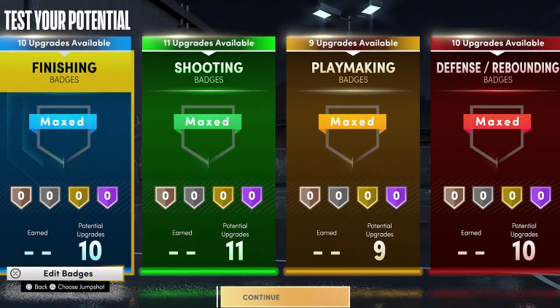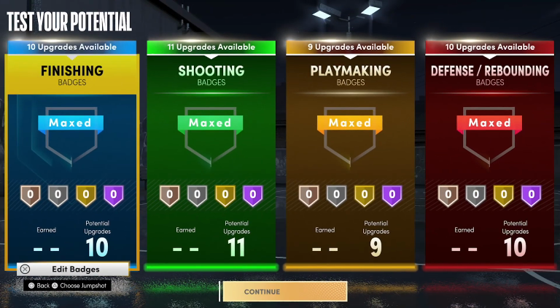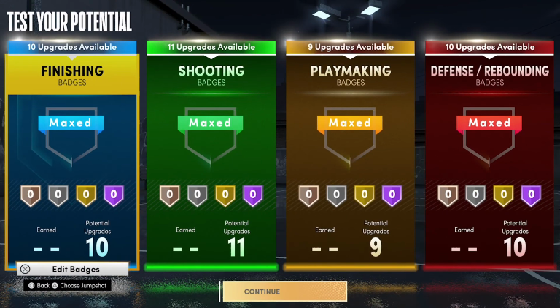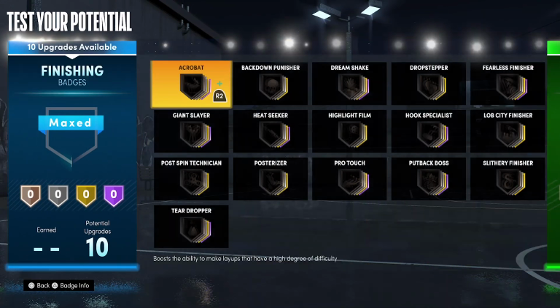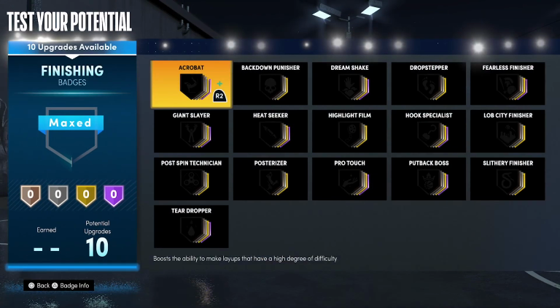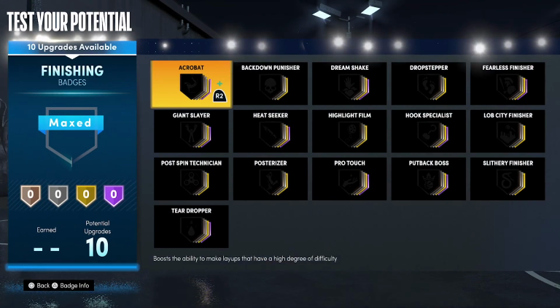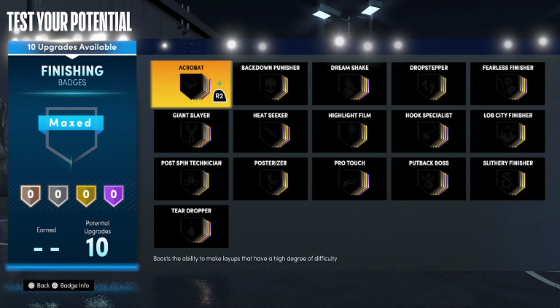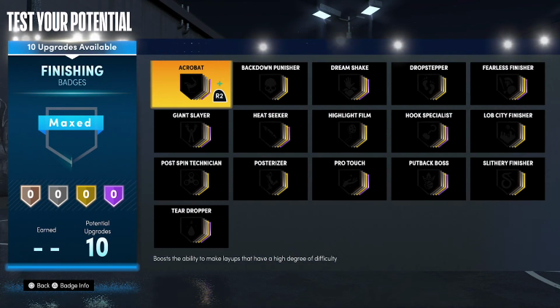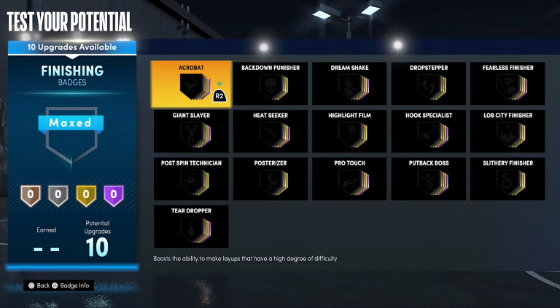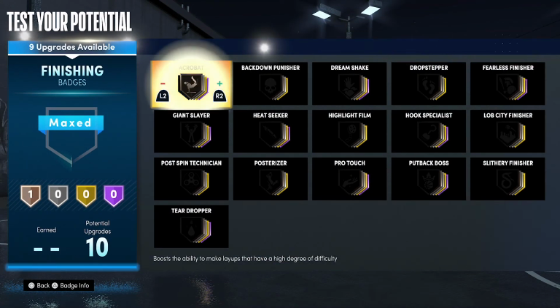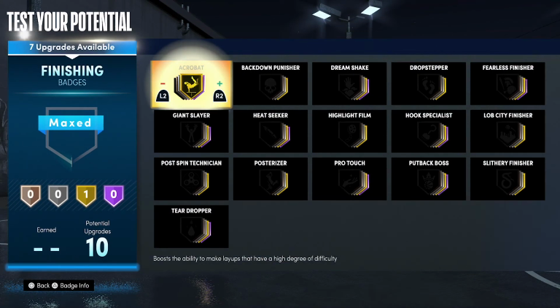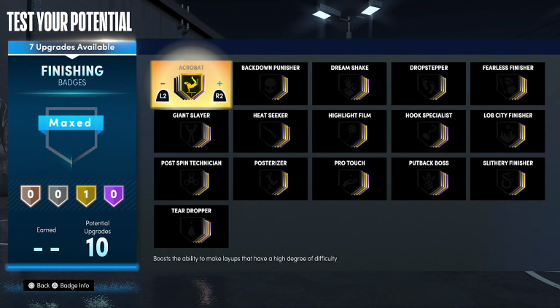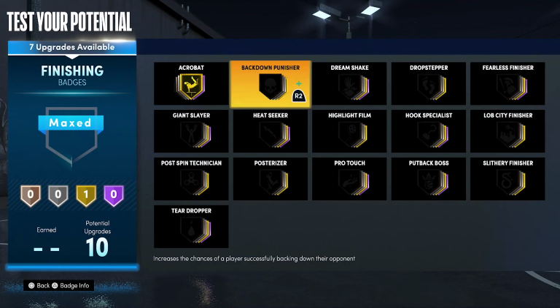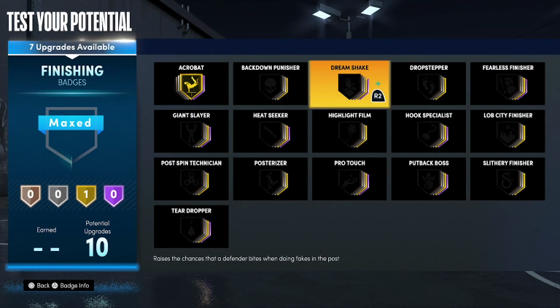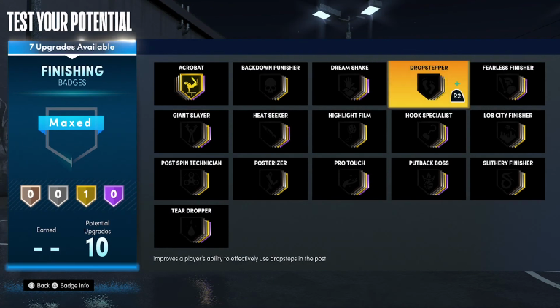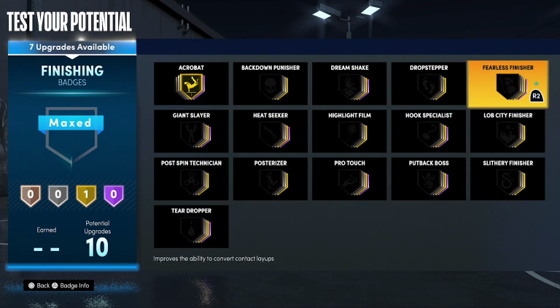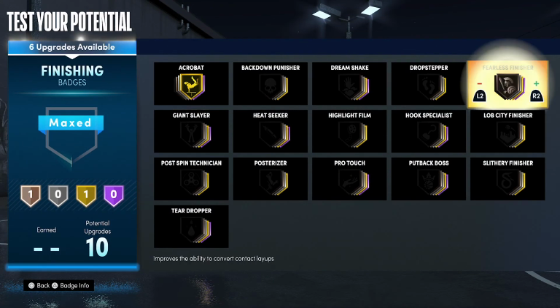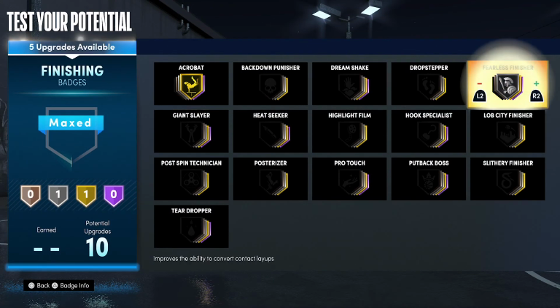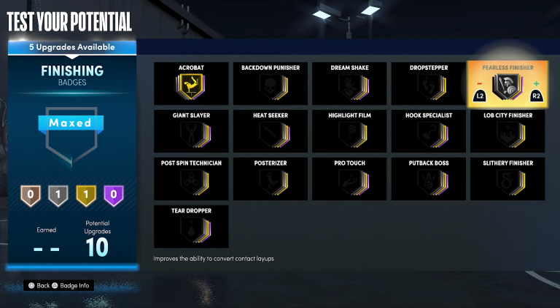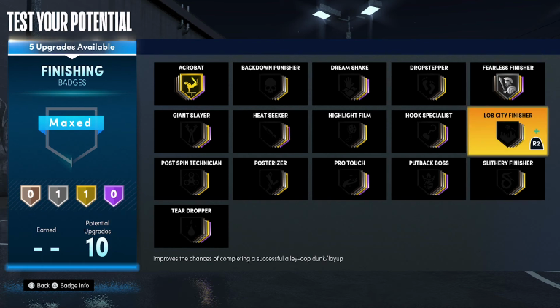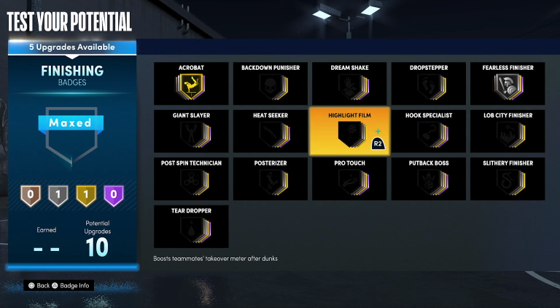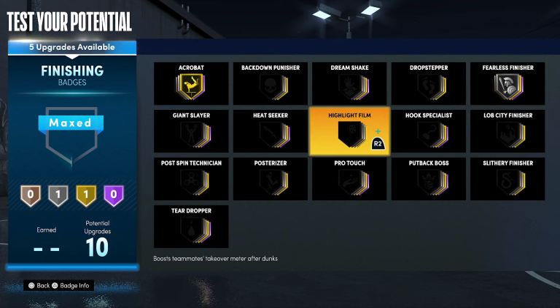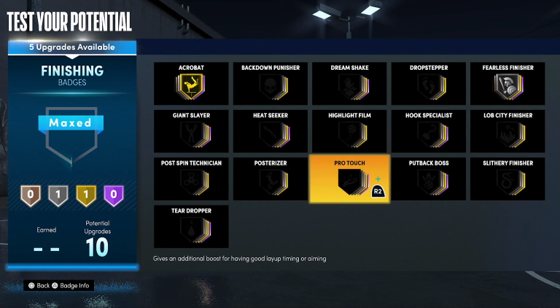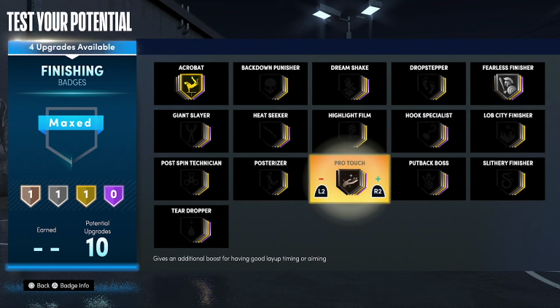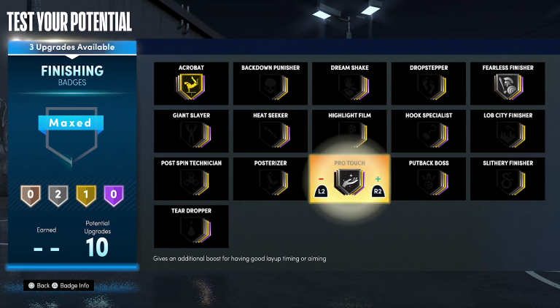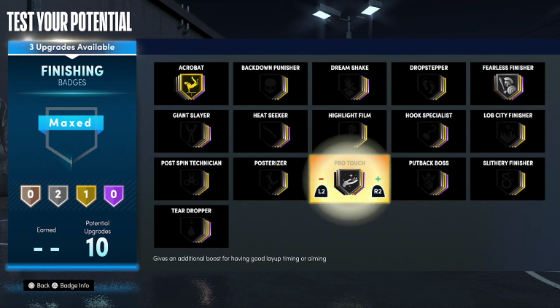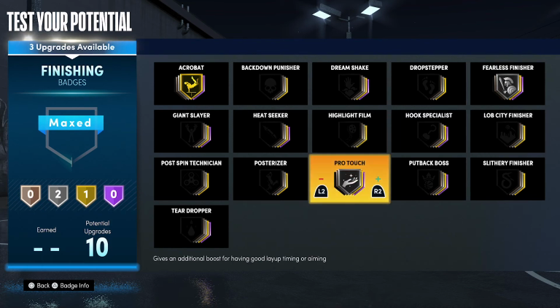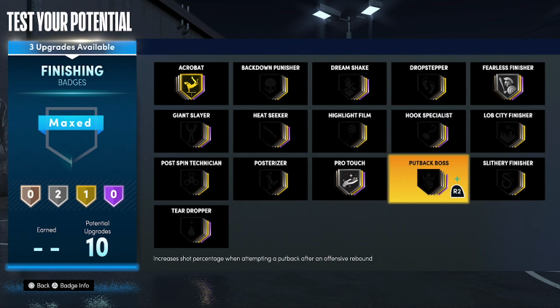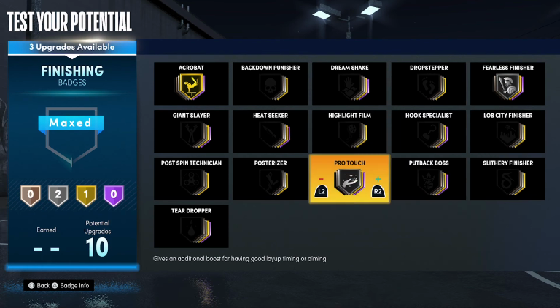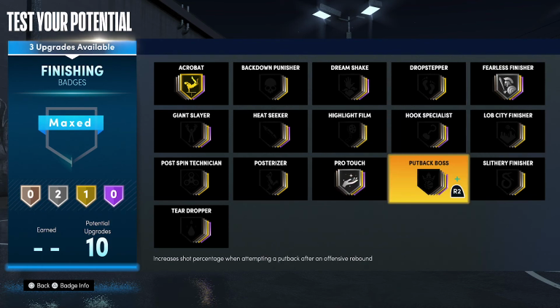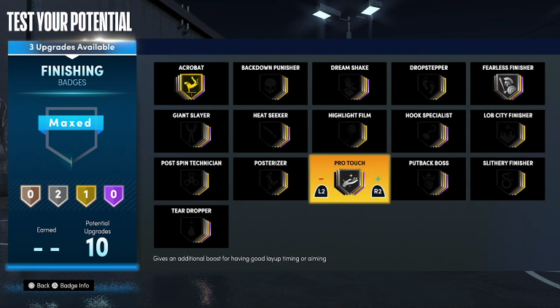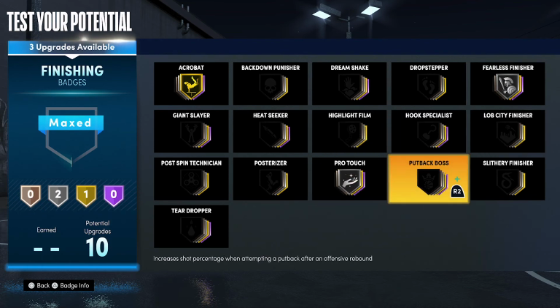Now for your badges — for your finishing badges, you're going to put acrobat on gold, fearless finisher on silver, pro touch on silver, and slither finisher on gold.